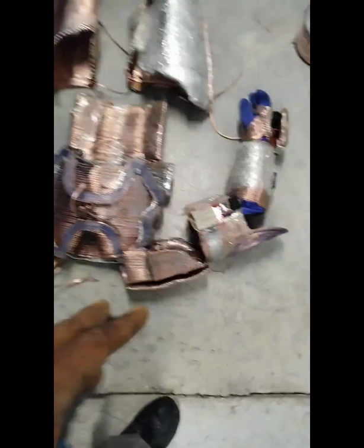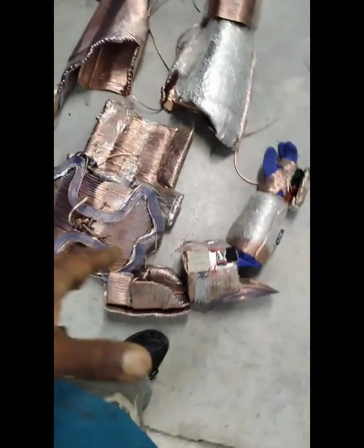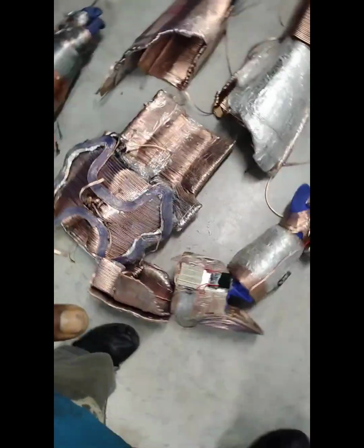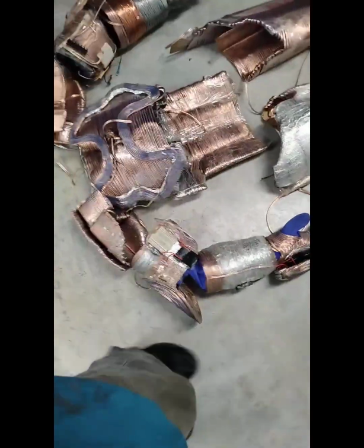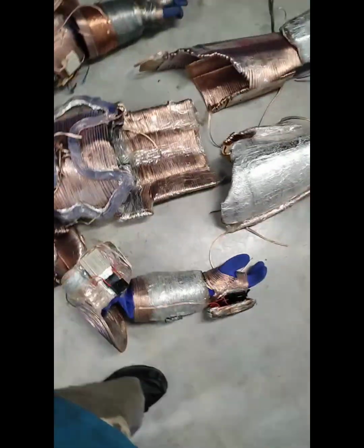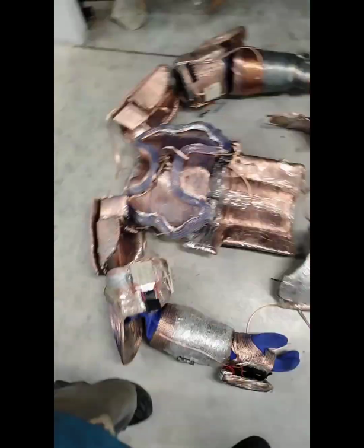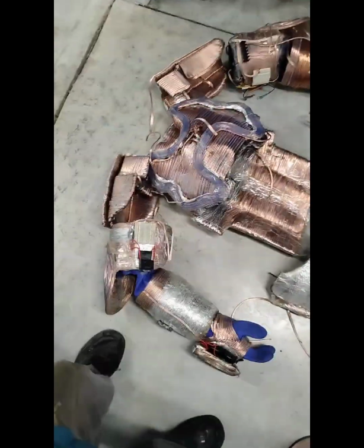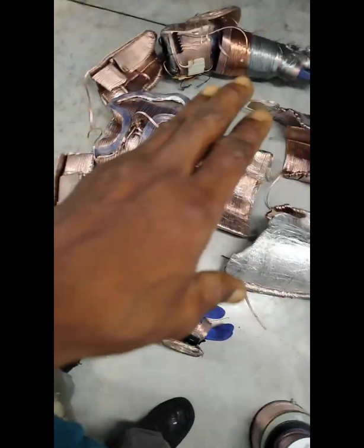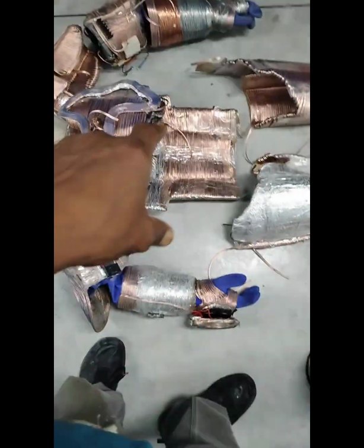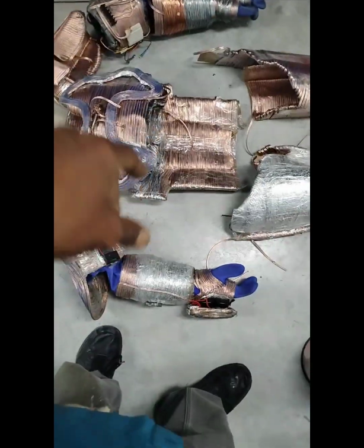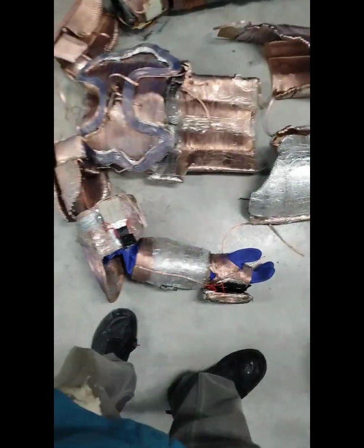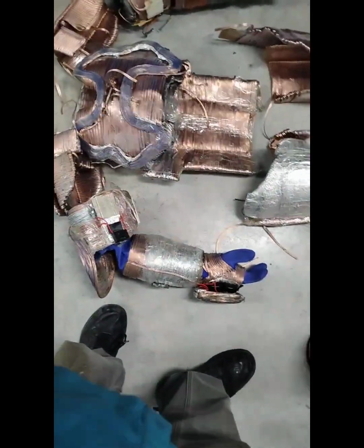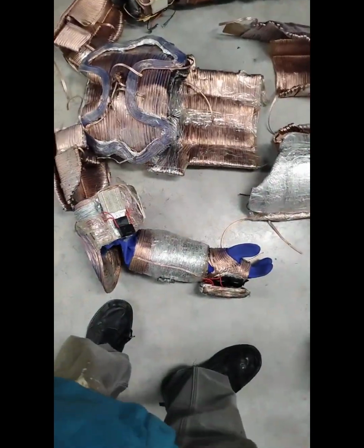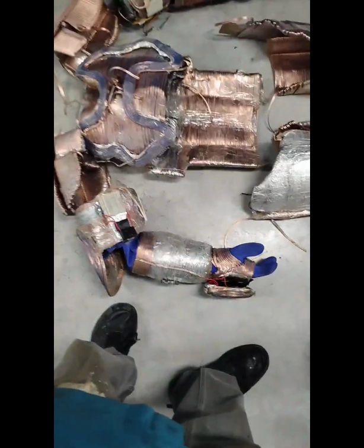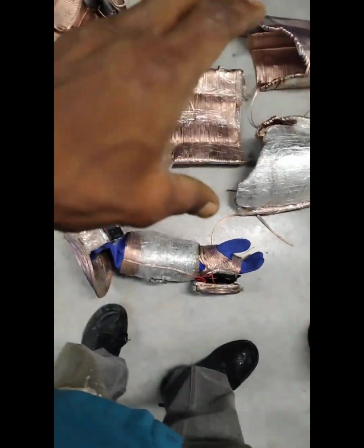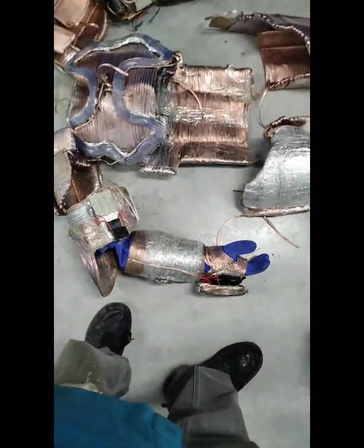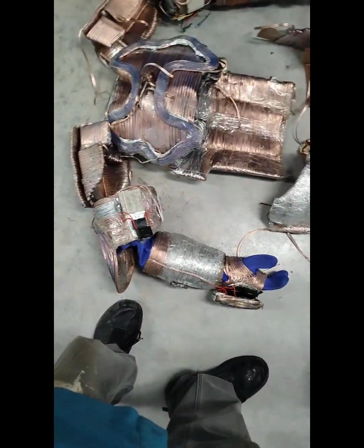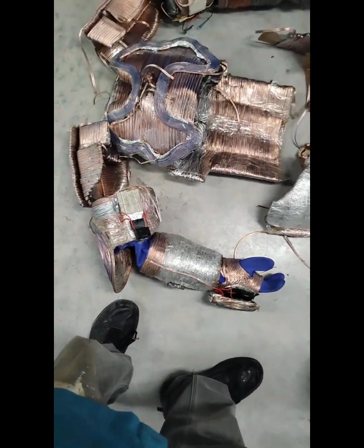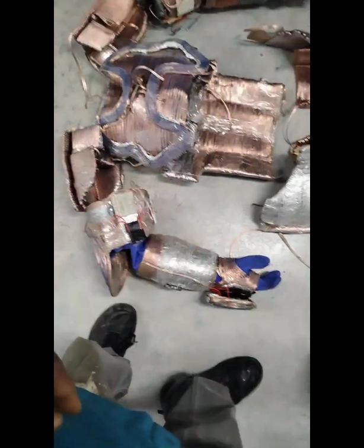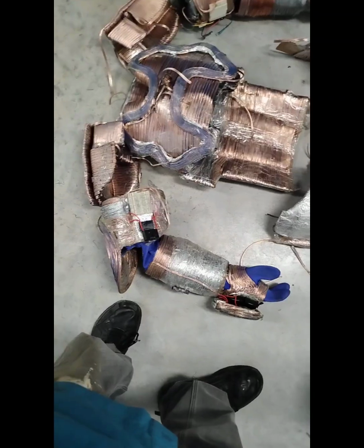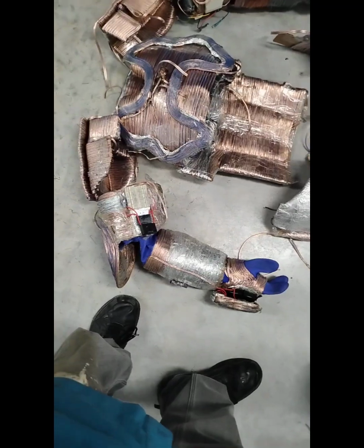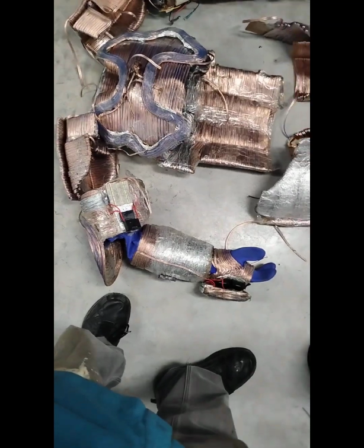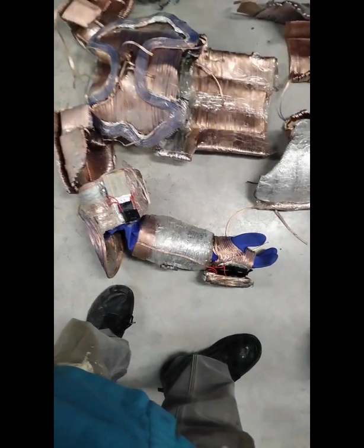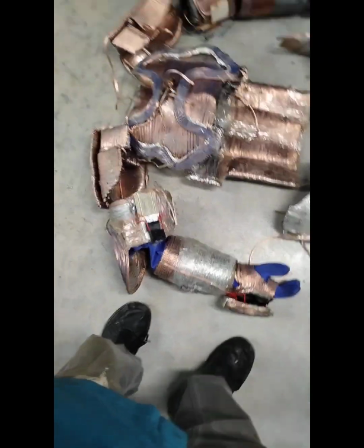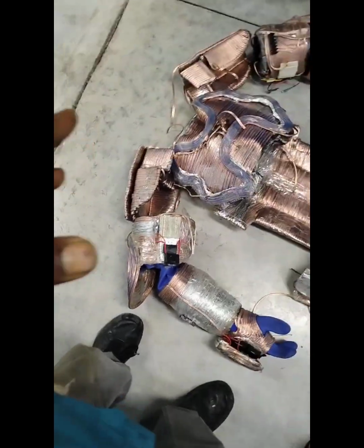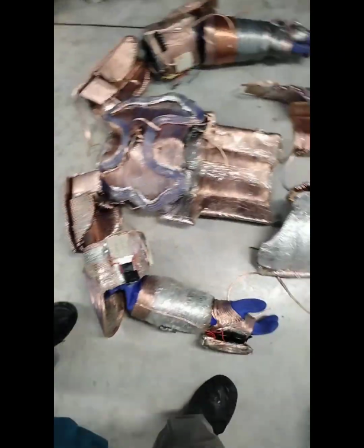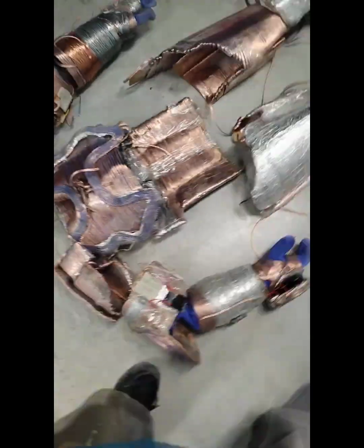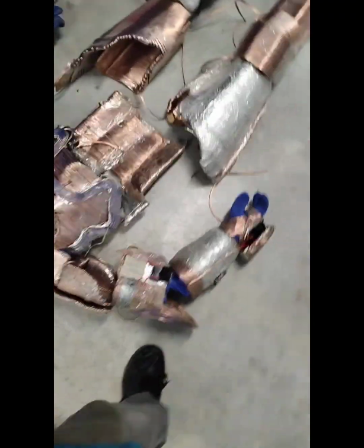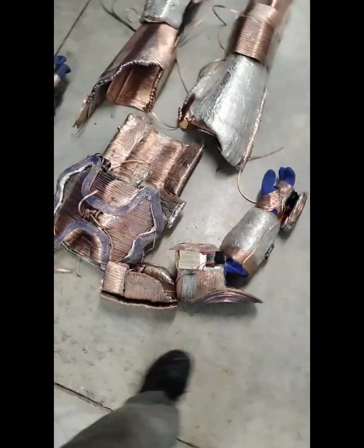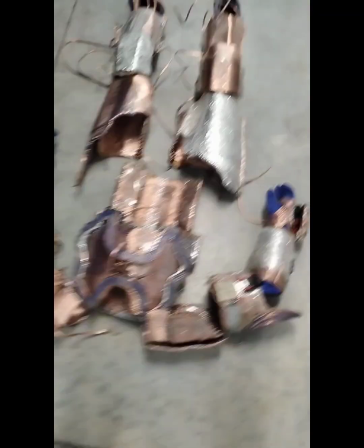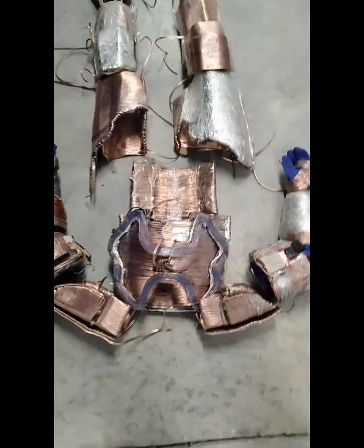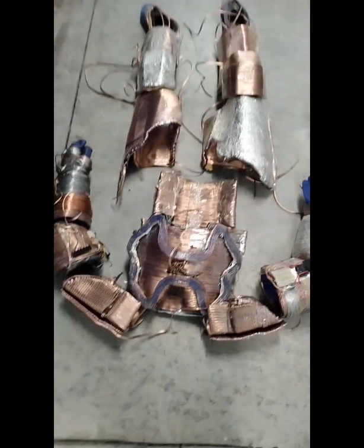I have to do the abdominals, the vertebrae, the abdominals, and I'm going to finish with that, and the helmet. I'm going to do the helmet and the faceplate separately.